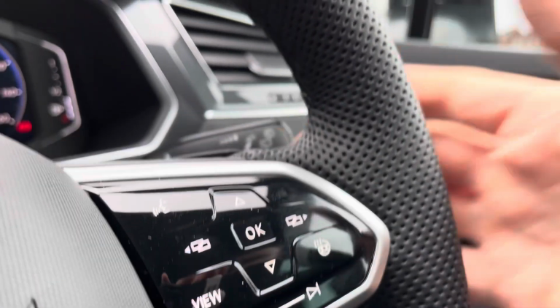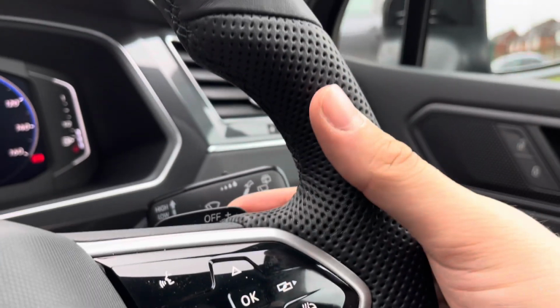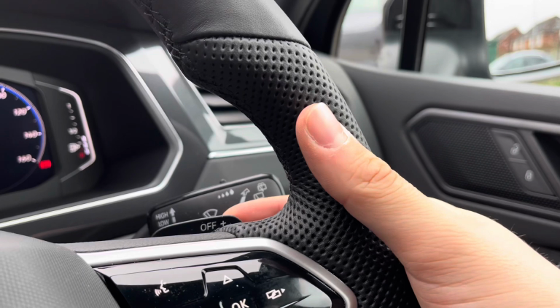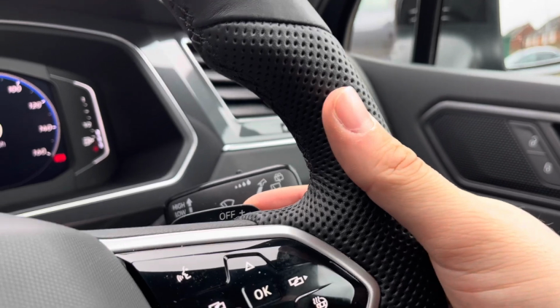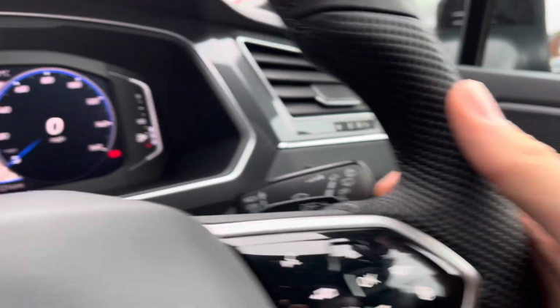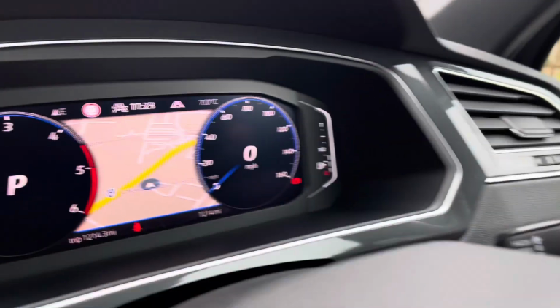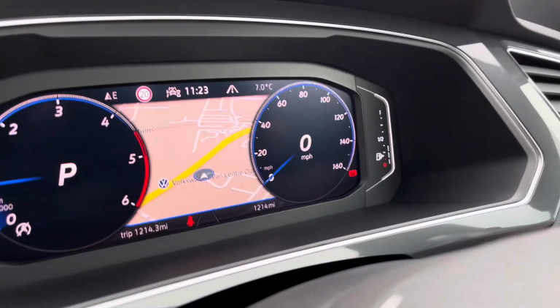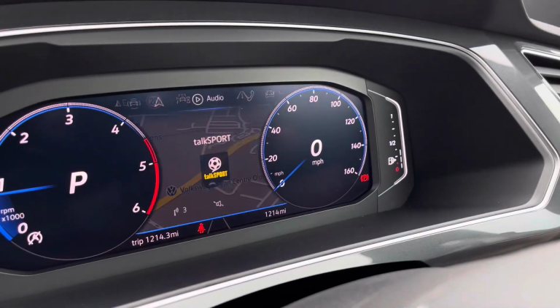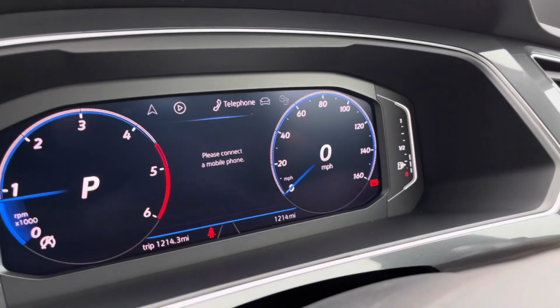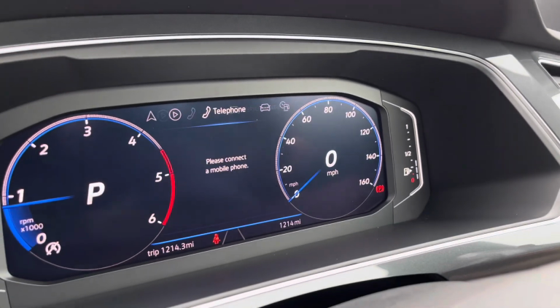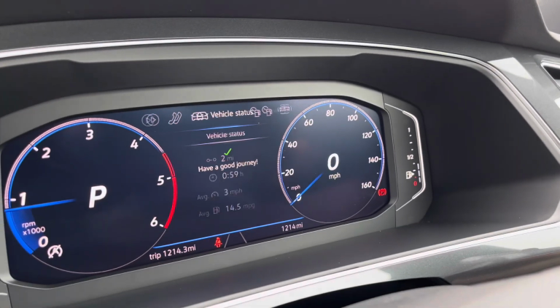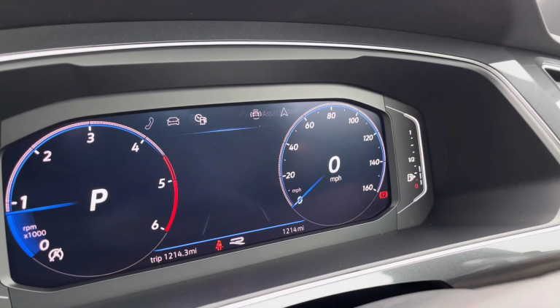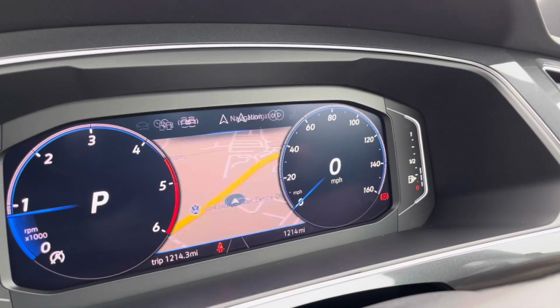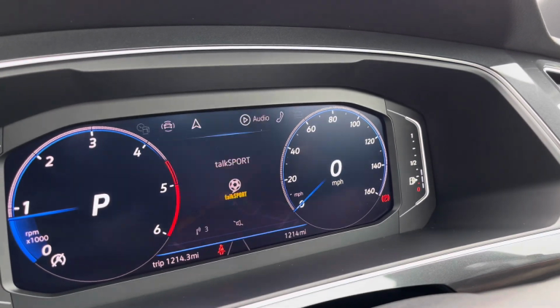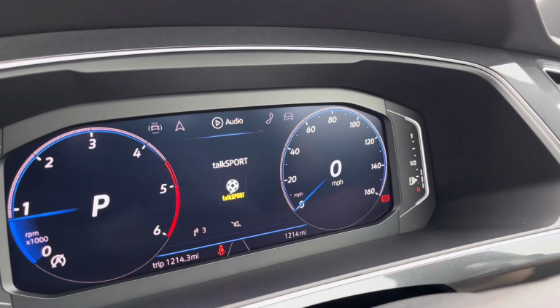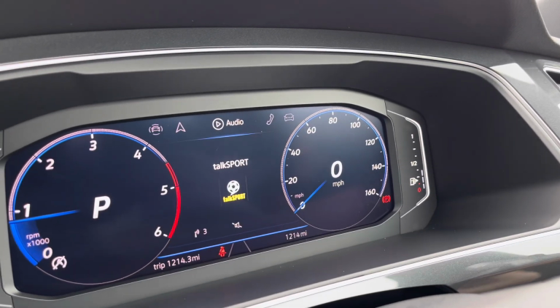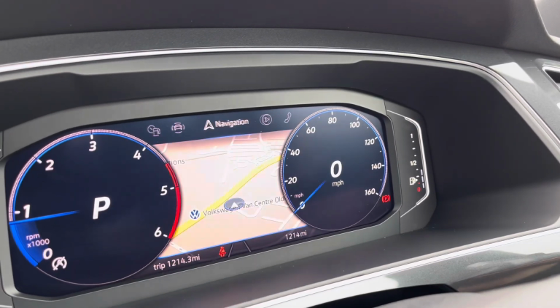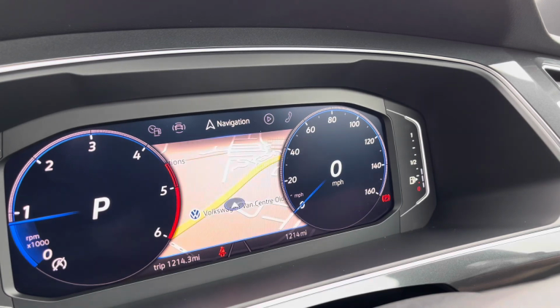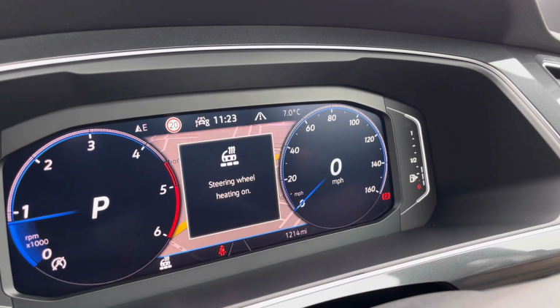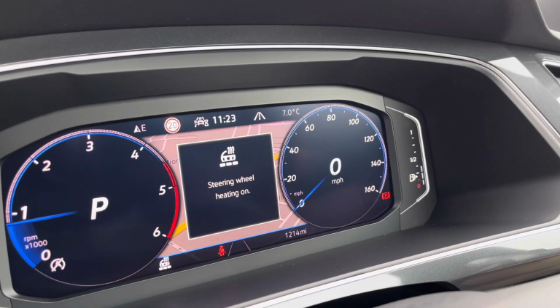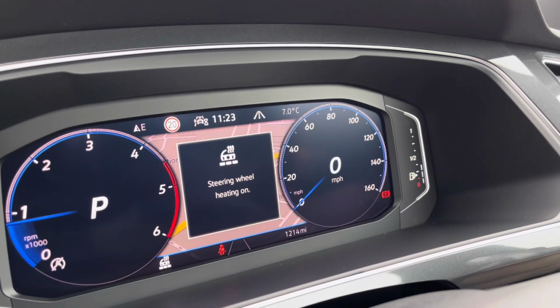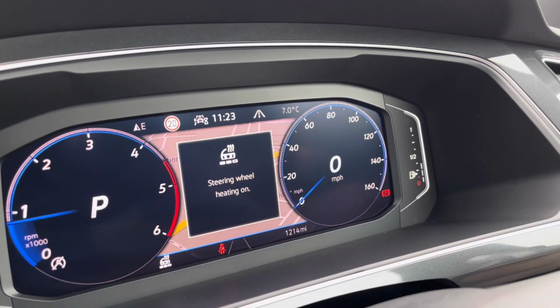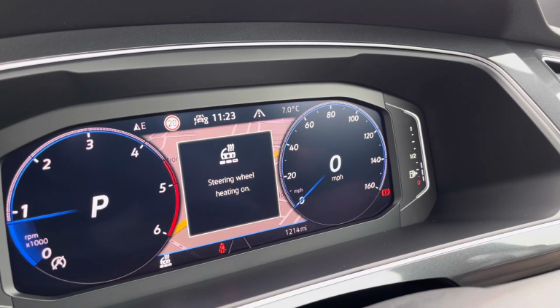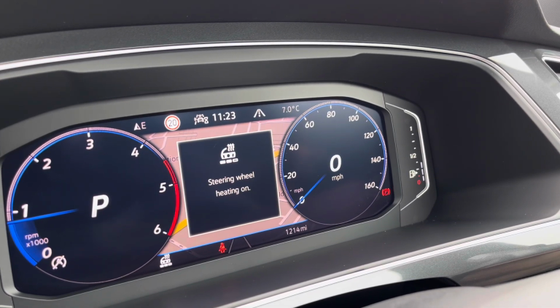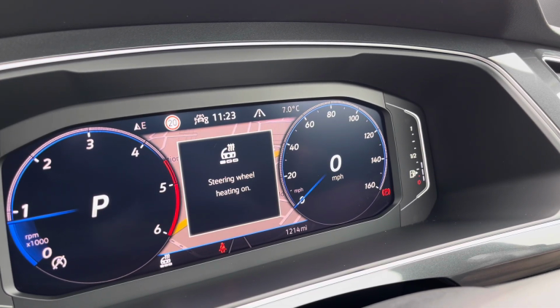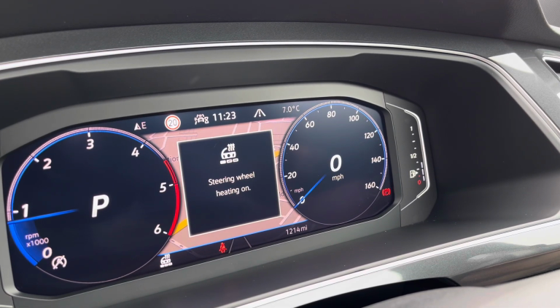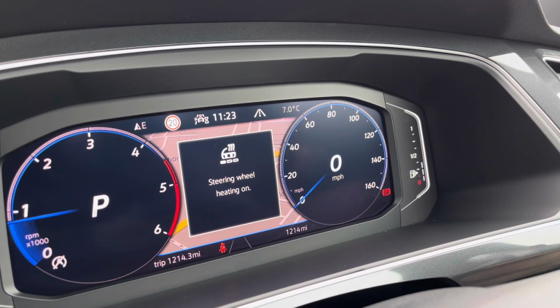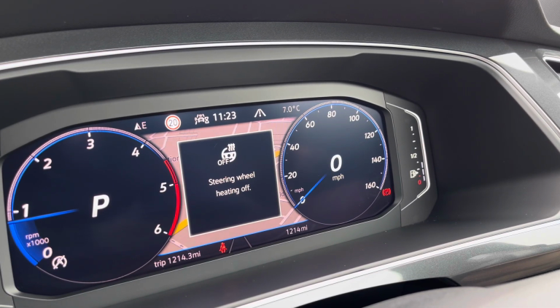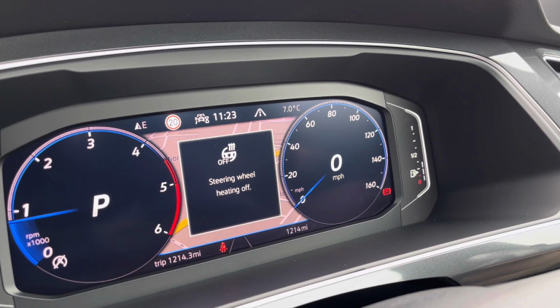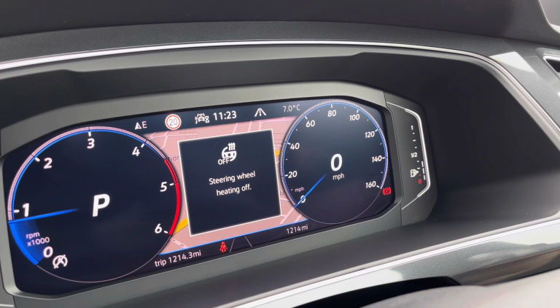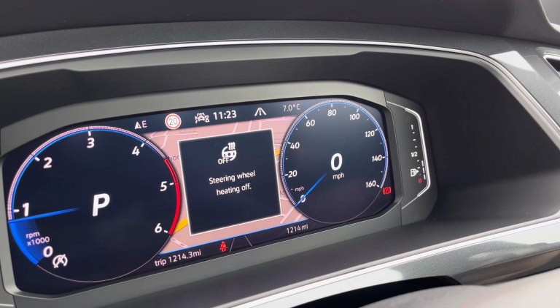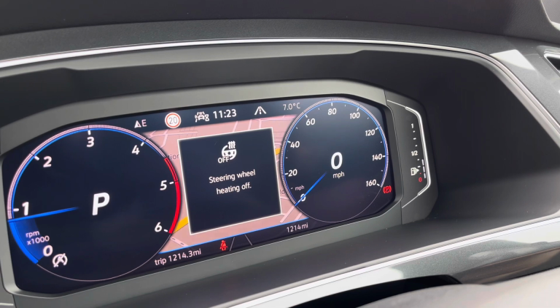The multifunction steering wheel also incorporates DSG shift paddles for manual gear changing, and on the dashboard display it shows key information like your driving data and navigation. You have a heated steering wheel with three different heat intensities to choose from, offering a cosier winter experience.